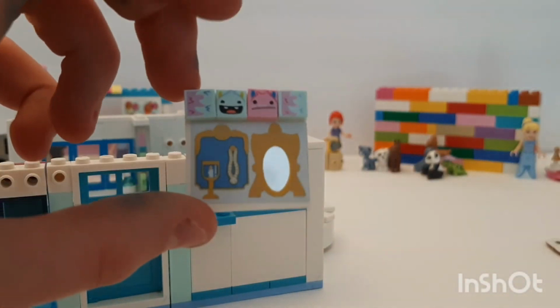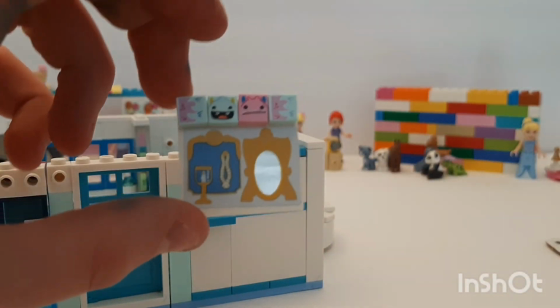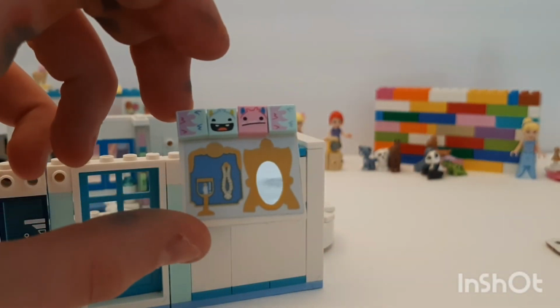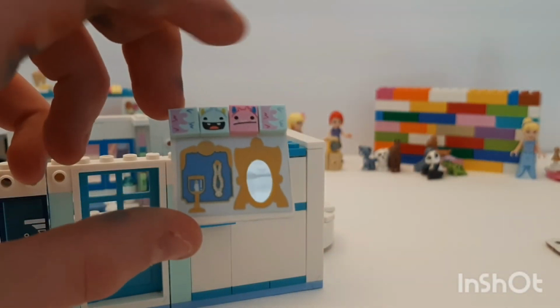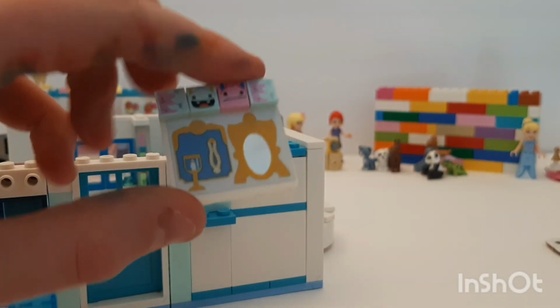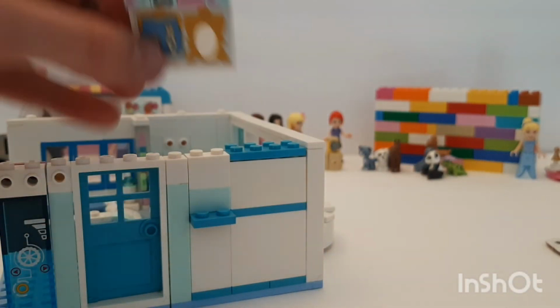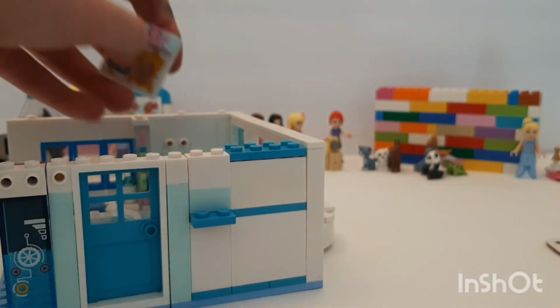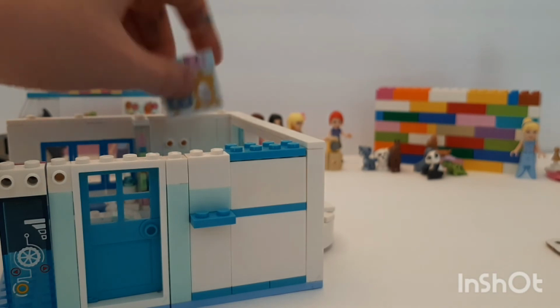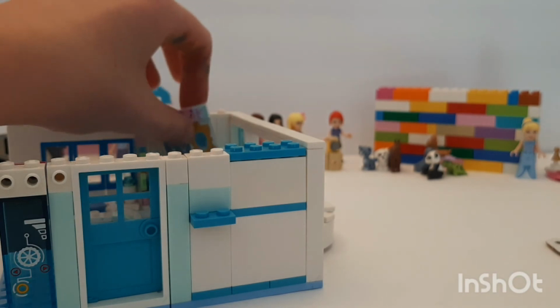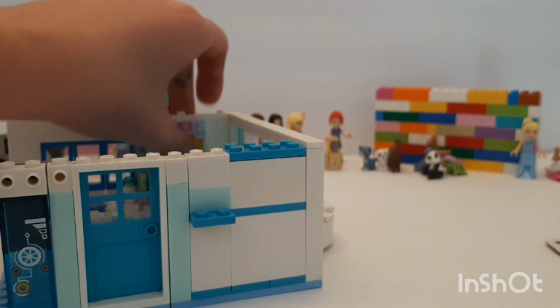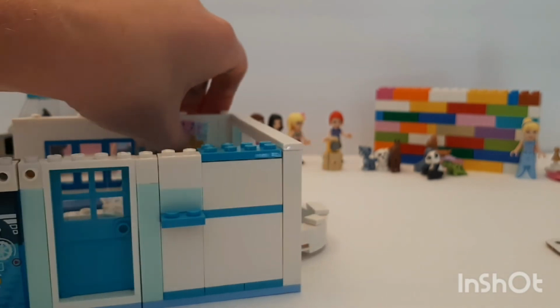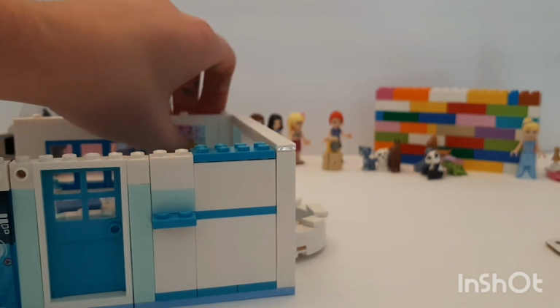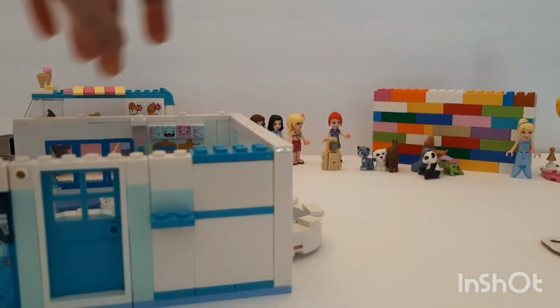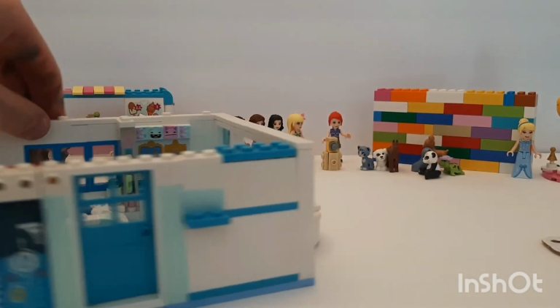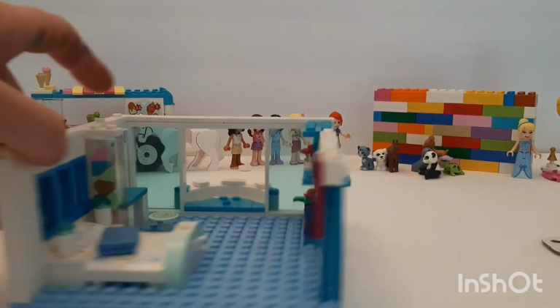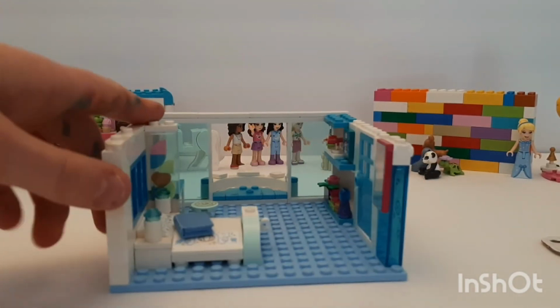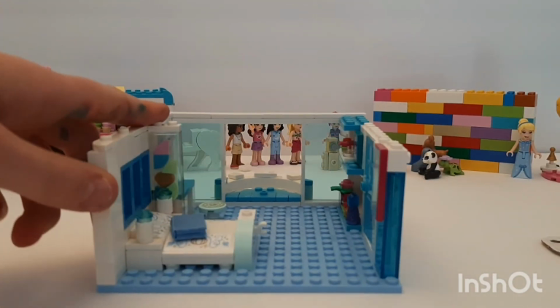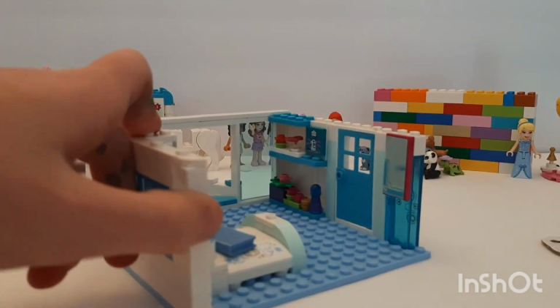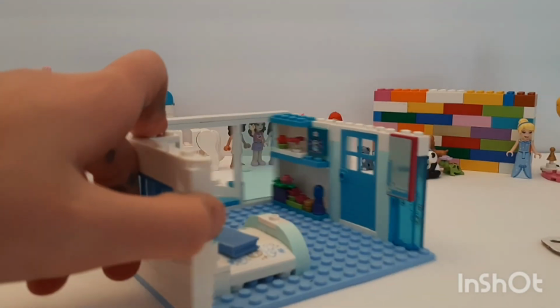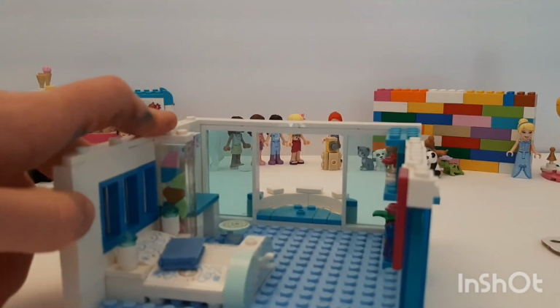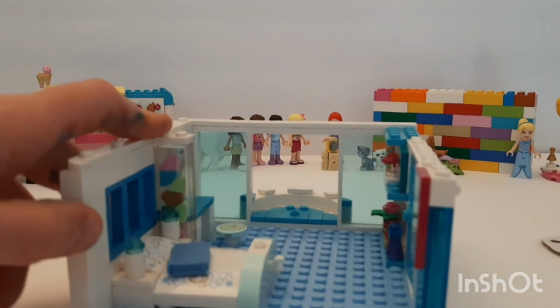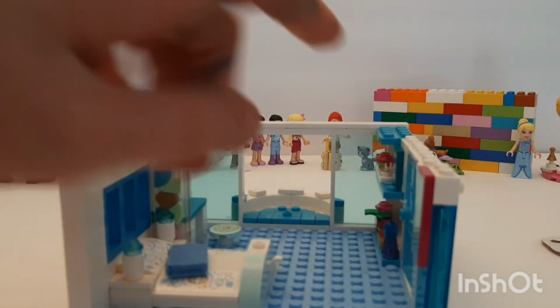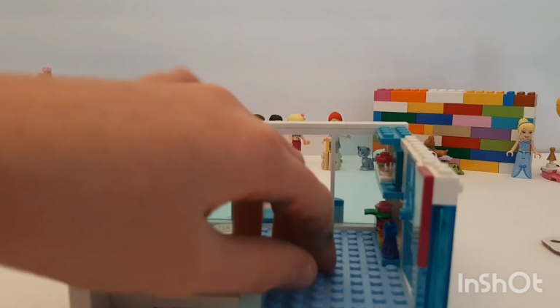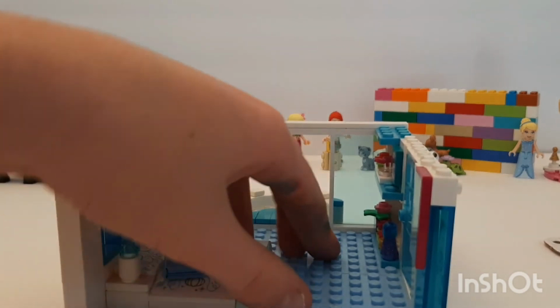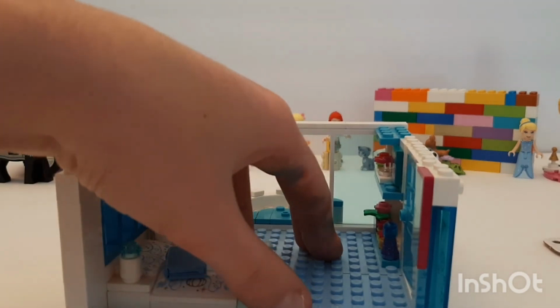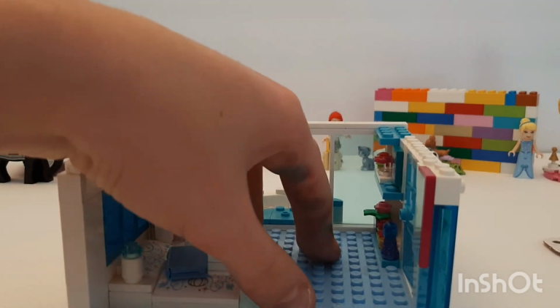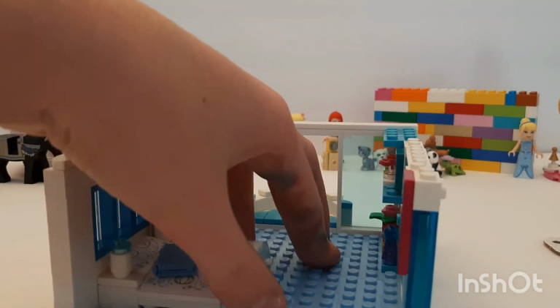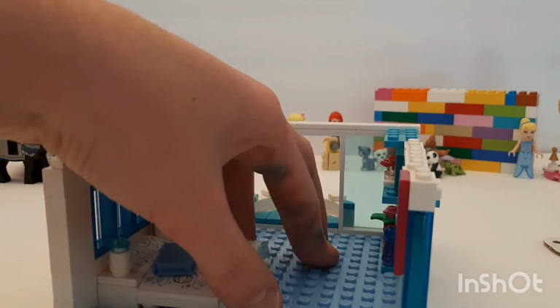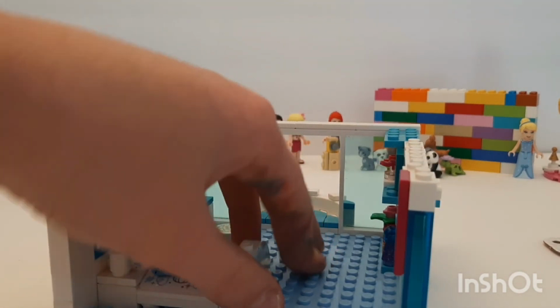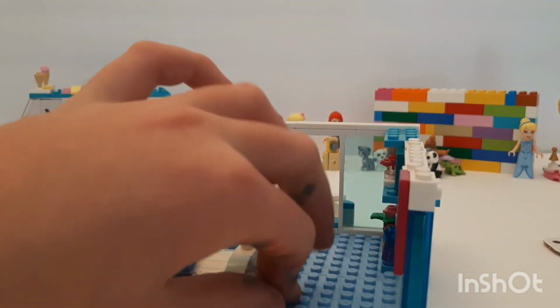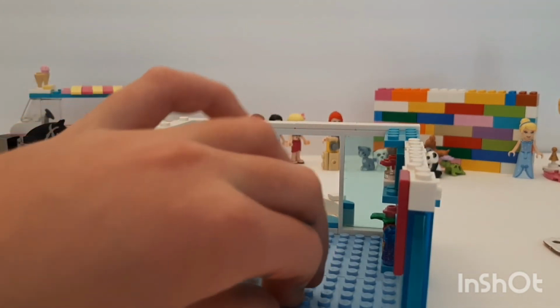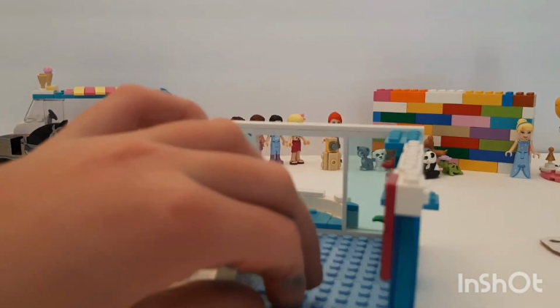Then put some blue fuzziness that way and some pink fuzziness. I think that looks pretty good — it kind of looks funny but I think it's cute. I hope you like it! I need to build a rug here but I don't know if I should, so tell me in the comments down below.